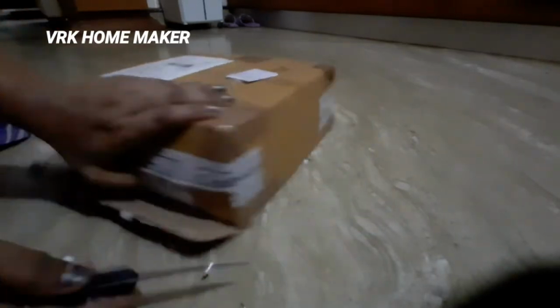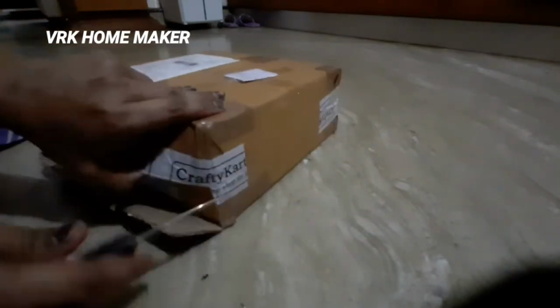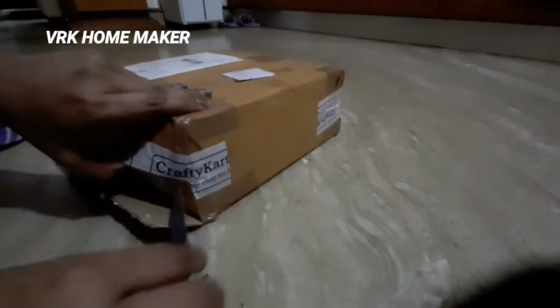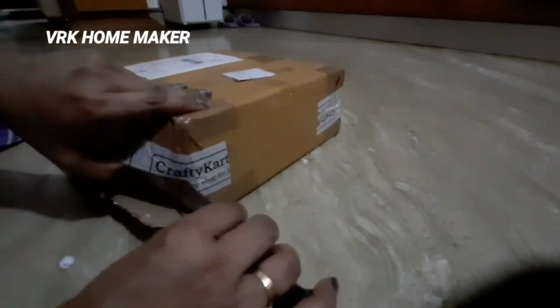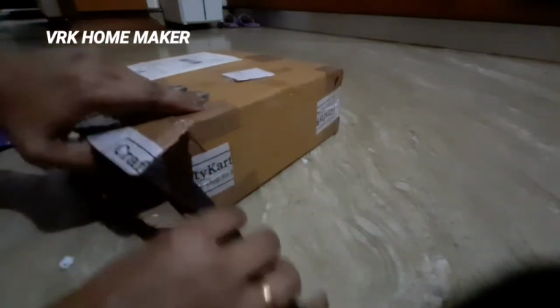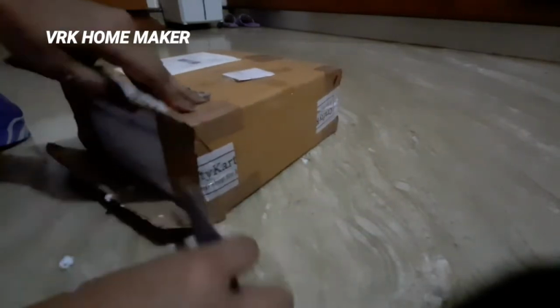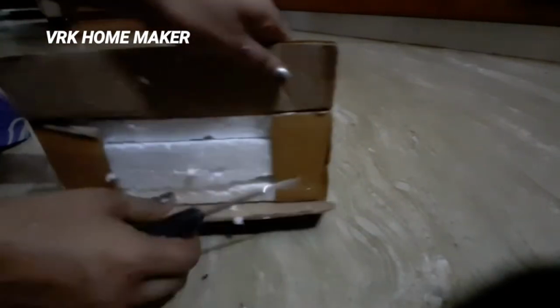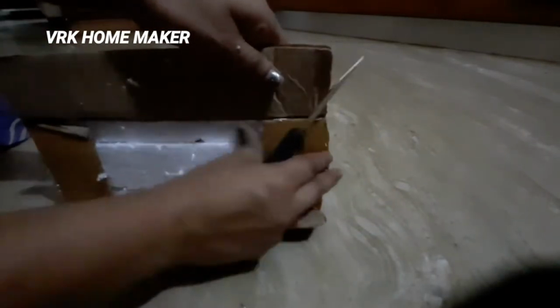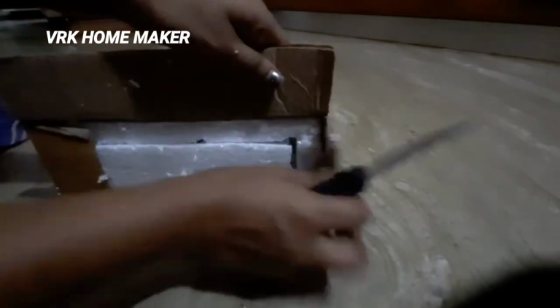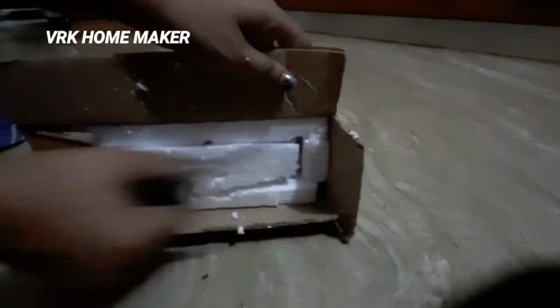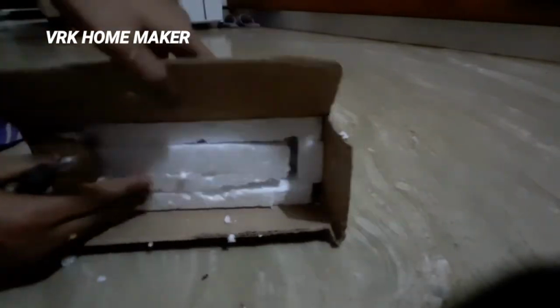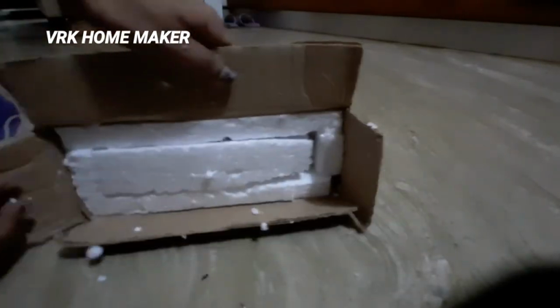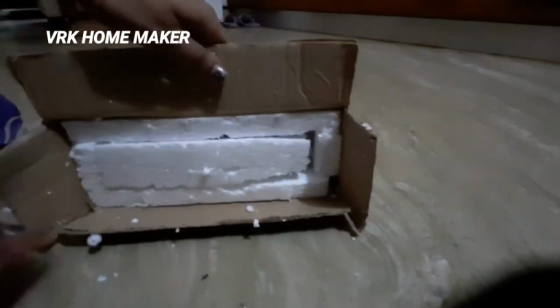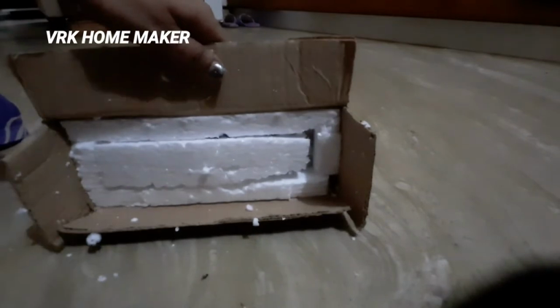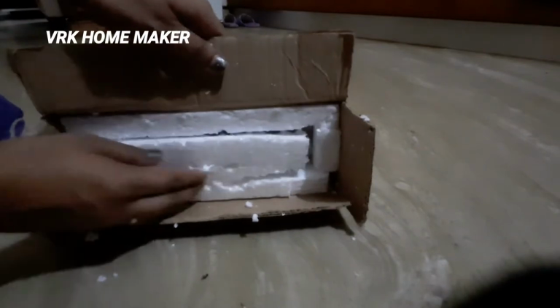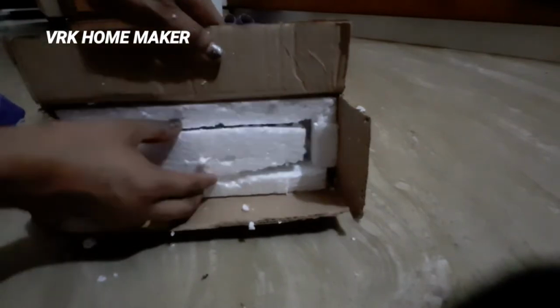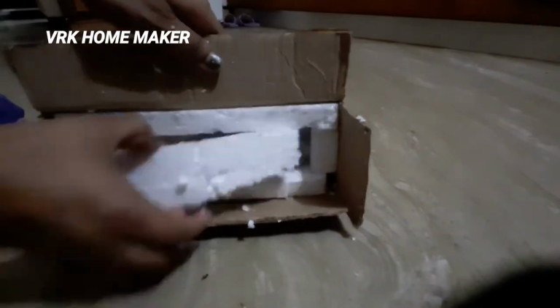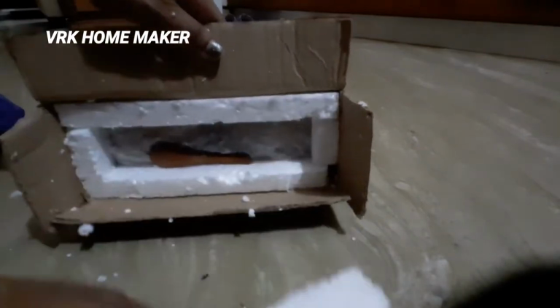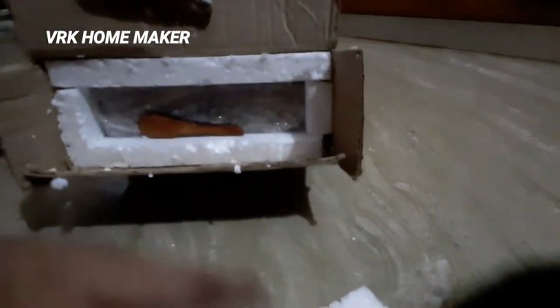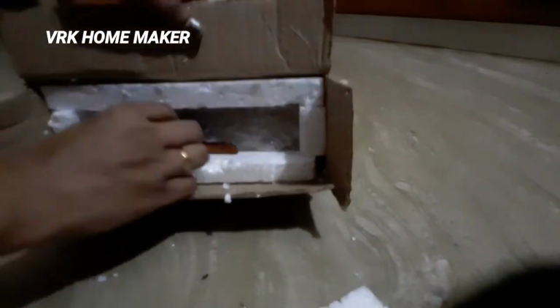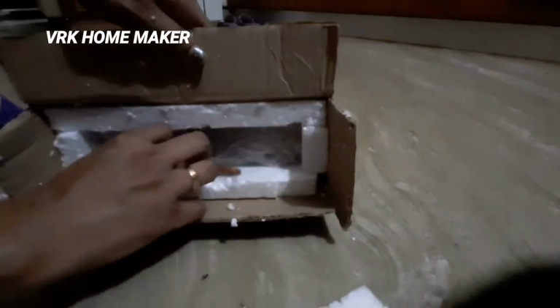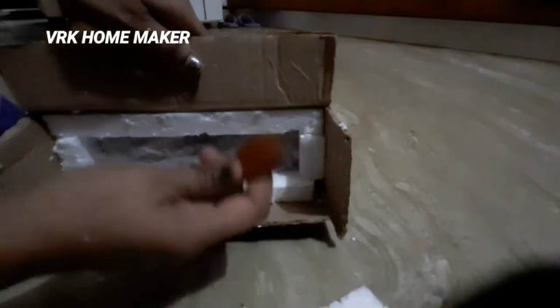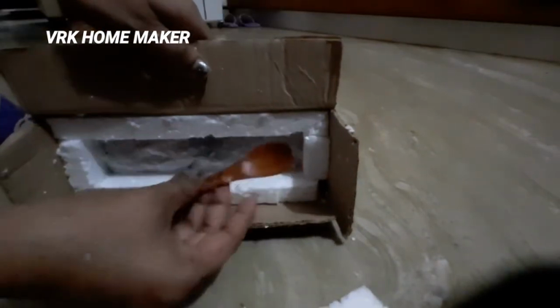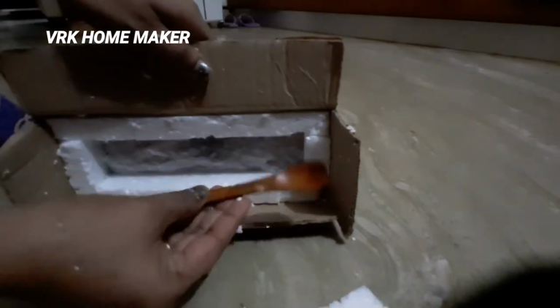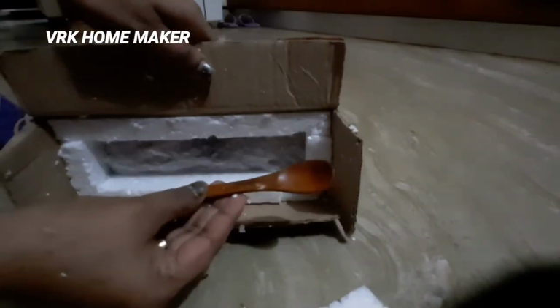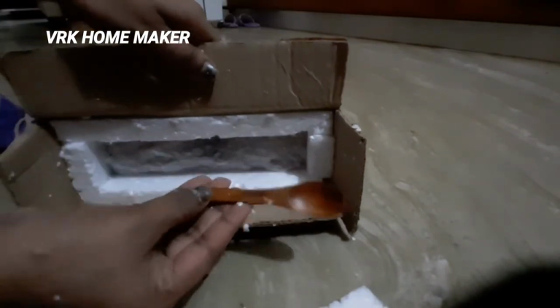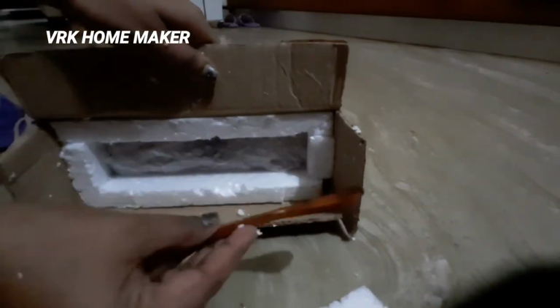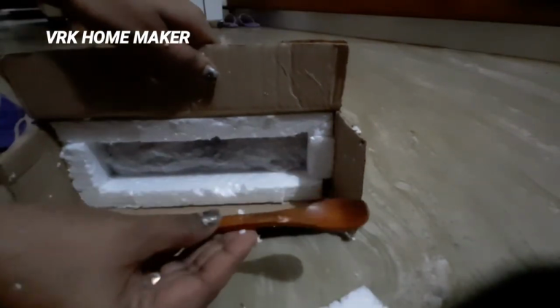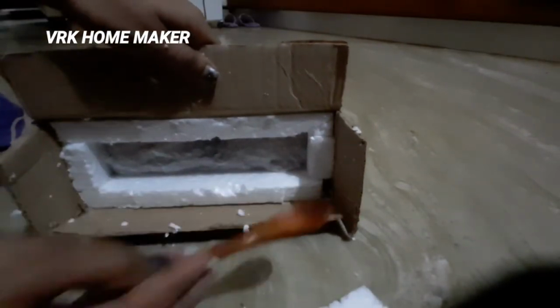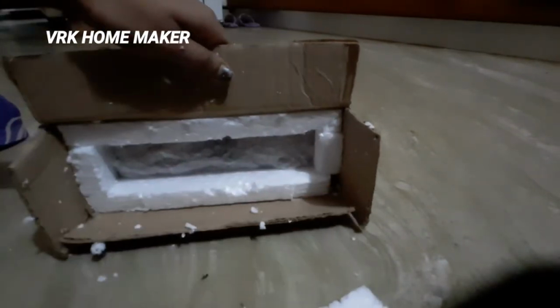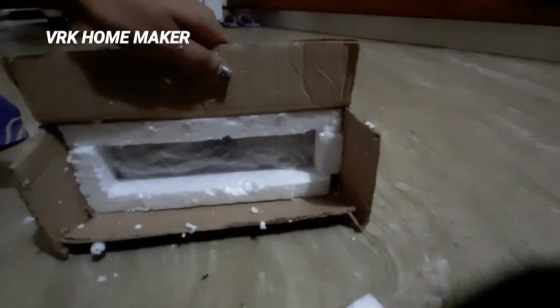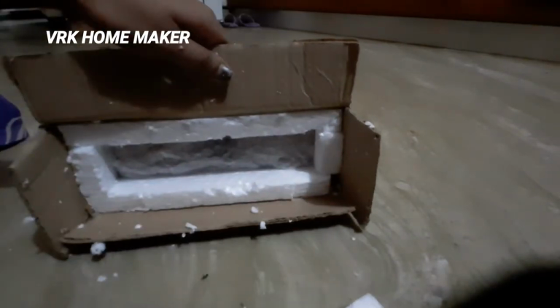I'm so excited to unbox this product, guys! Do you have any guesses what kind of product it is? If so, please let me know in the comment section.